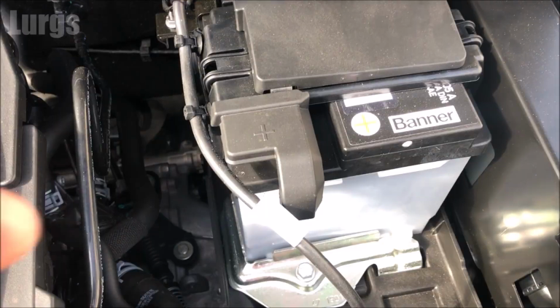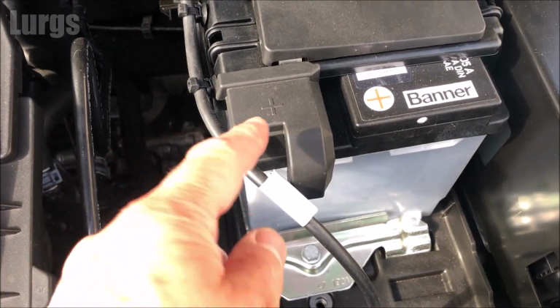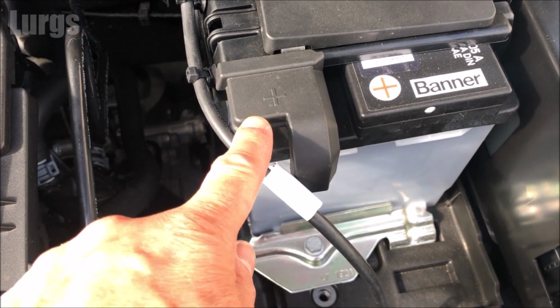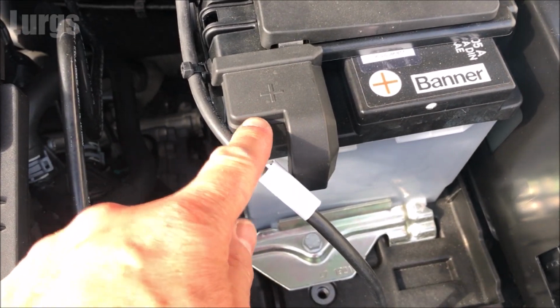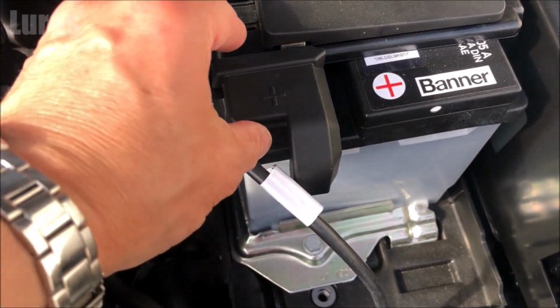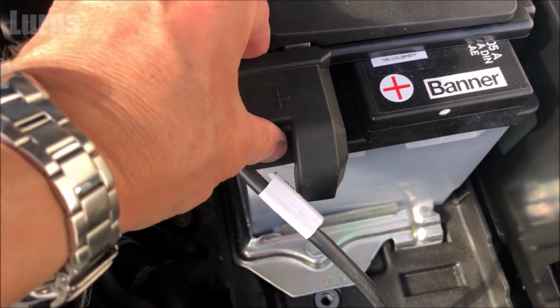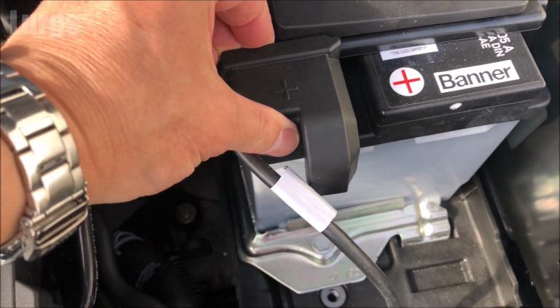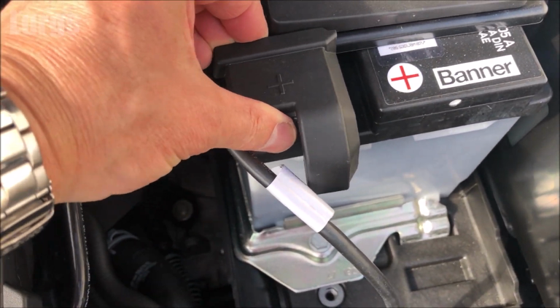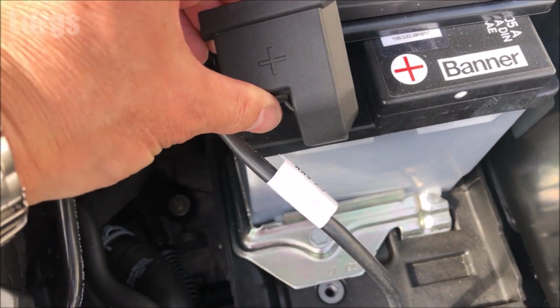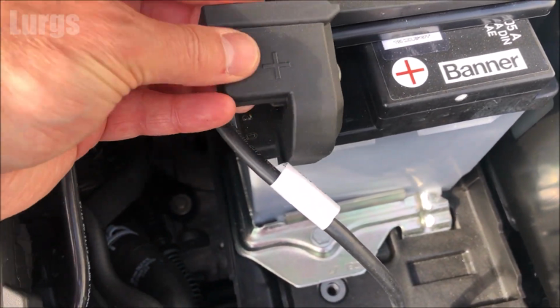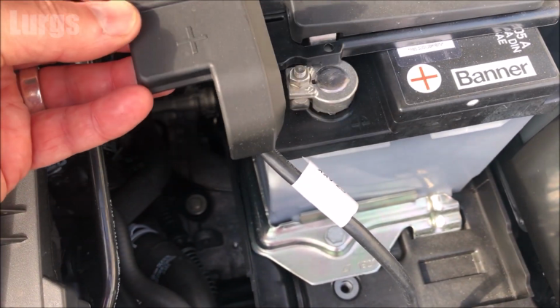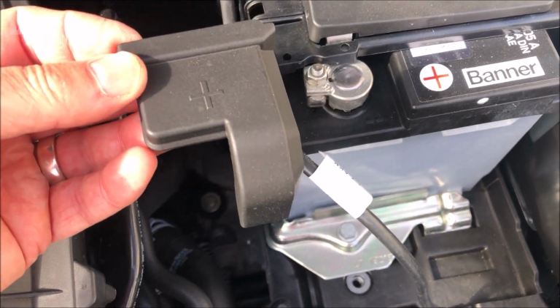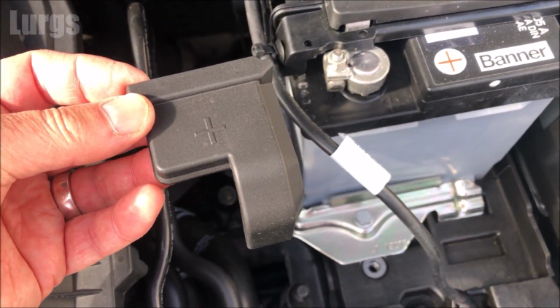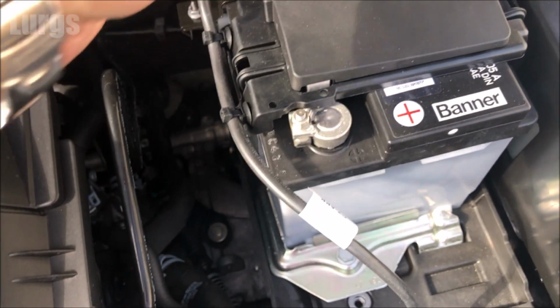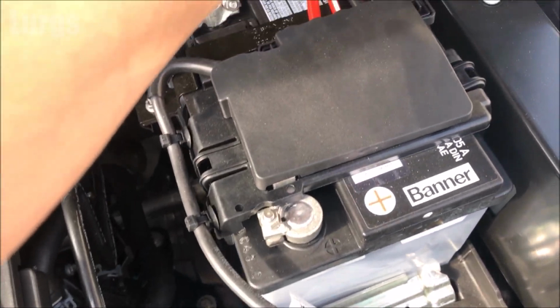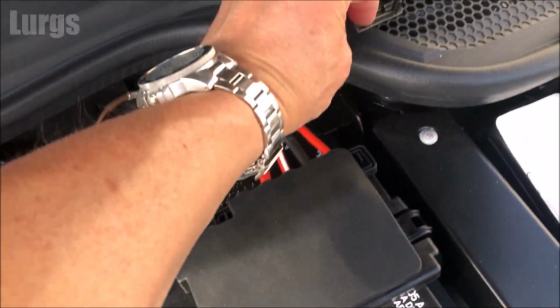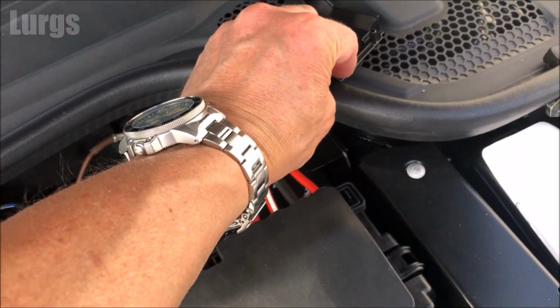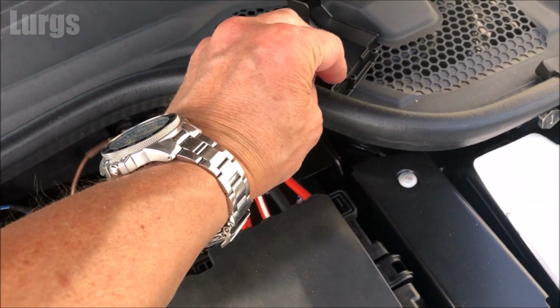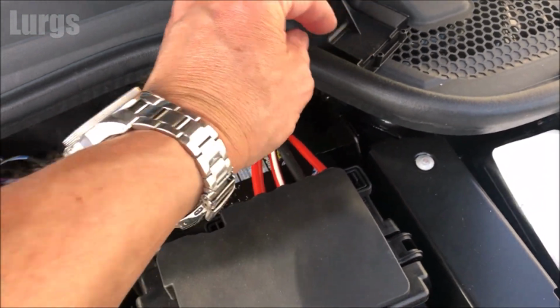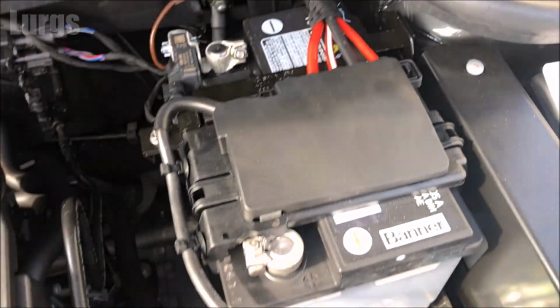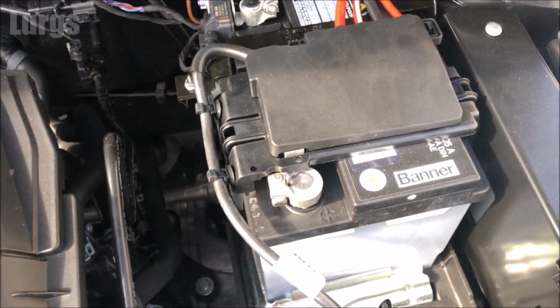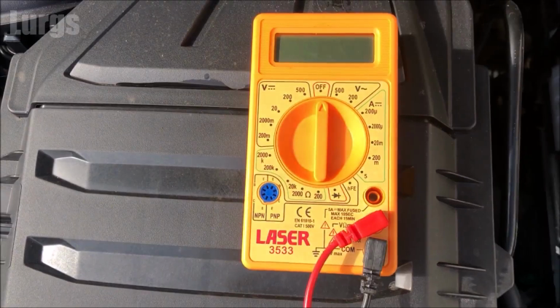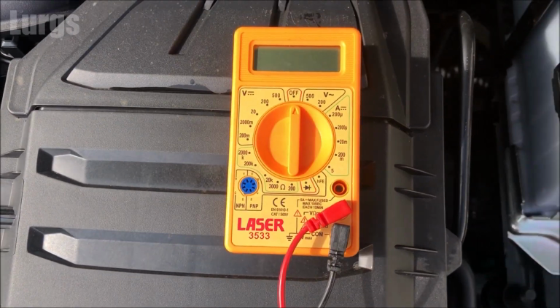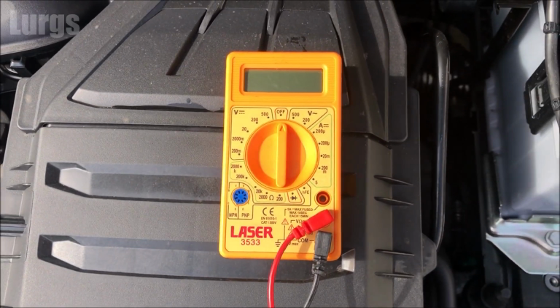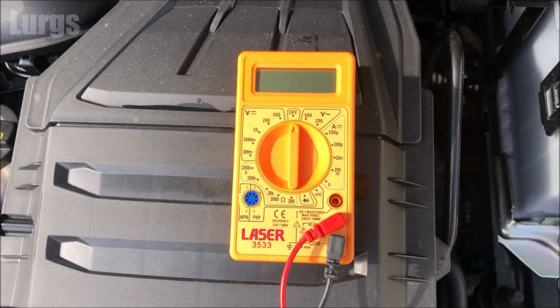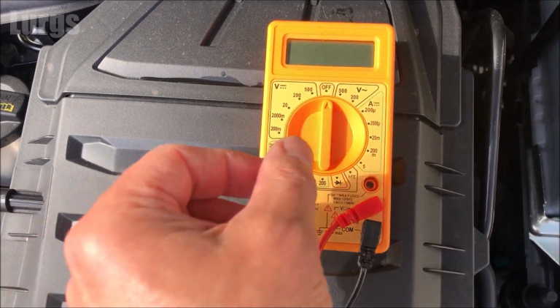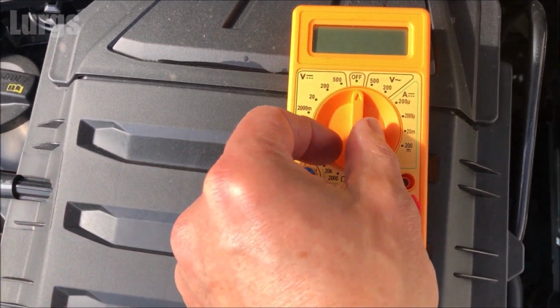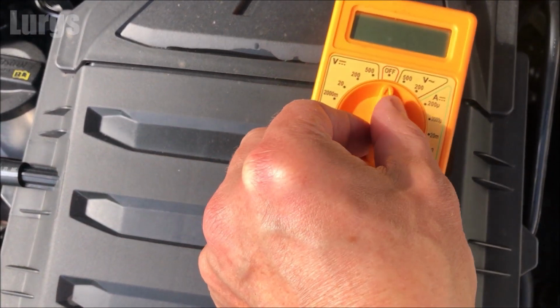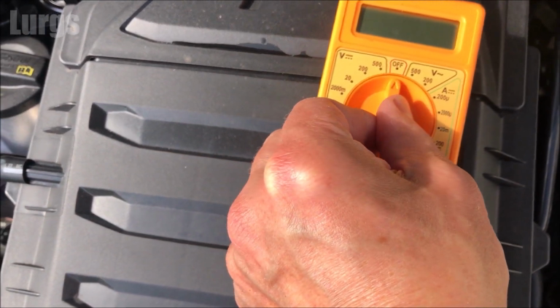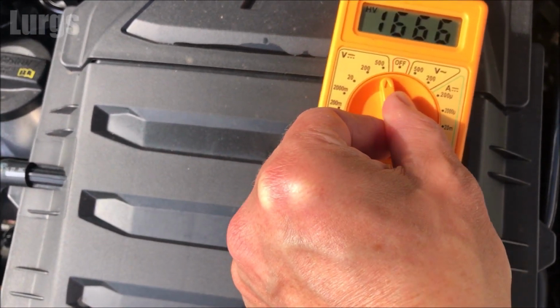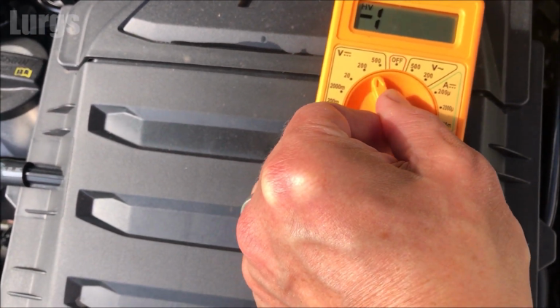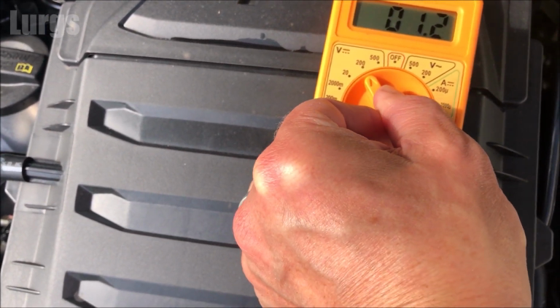On most Audis there should be a cover protecting the positive terminal — just remove this. Then take your digital multimeter and set it to the nearest setting, which is 20 volts, because it's a 12 volt battery.